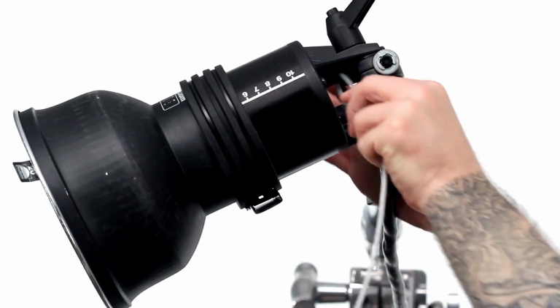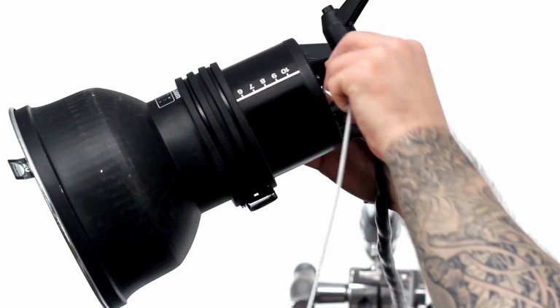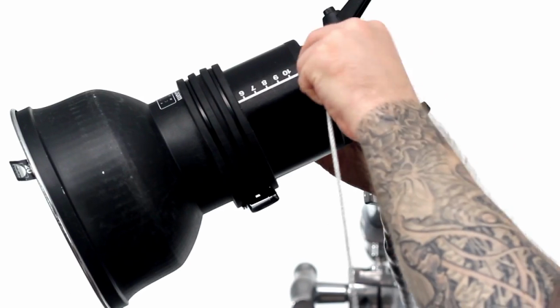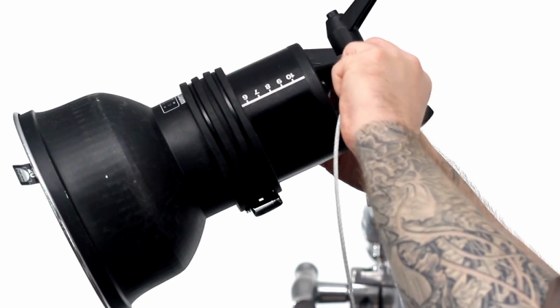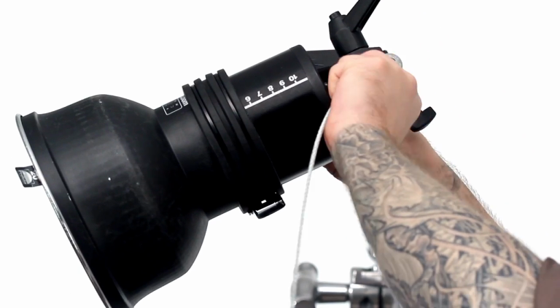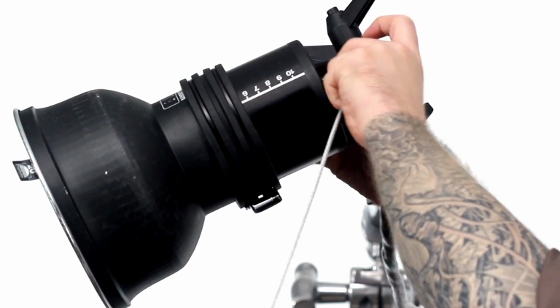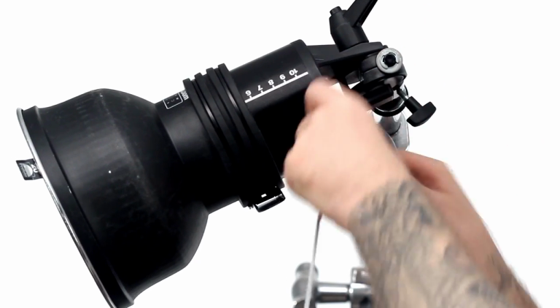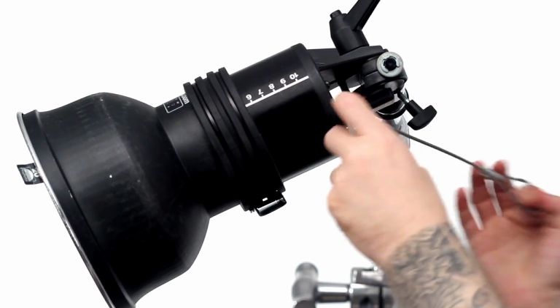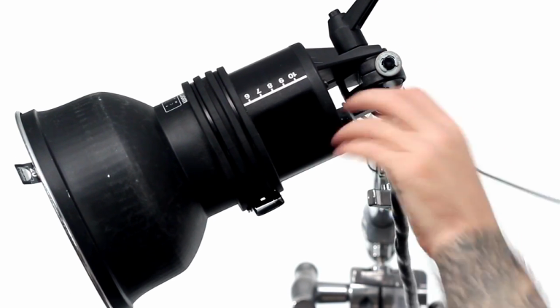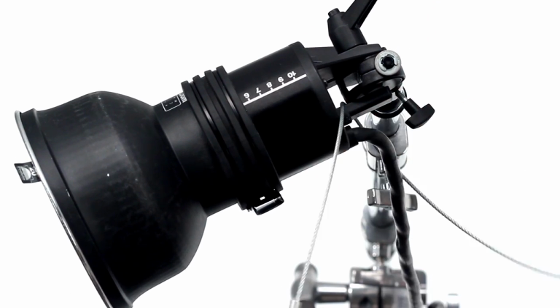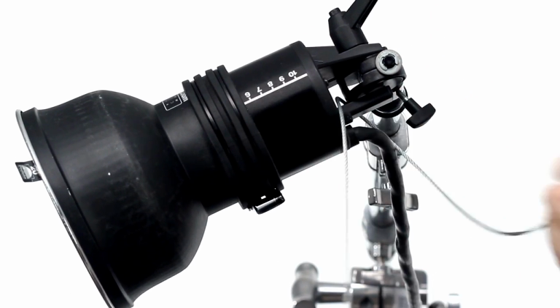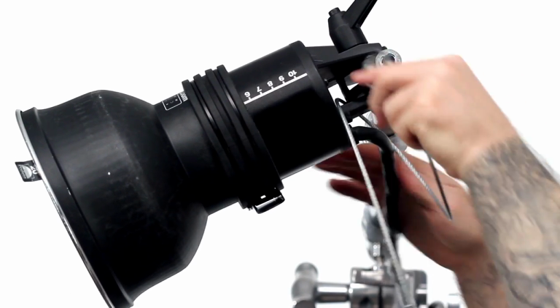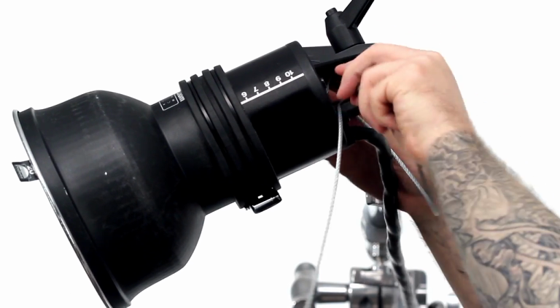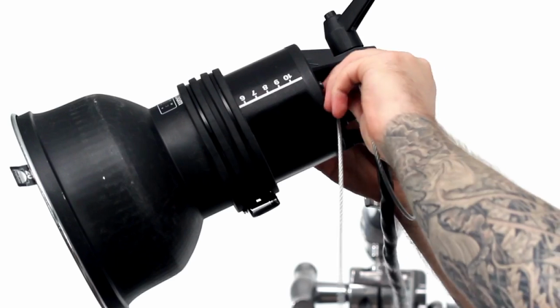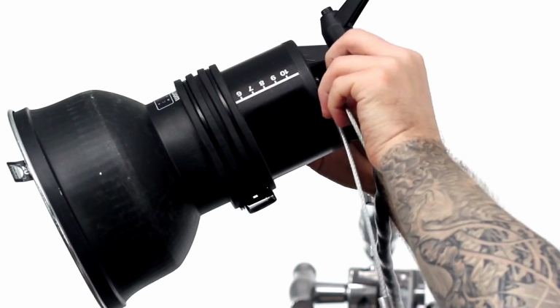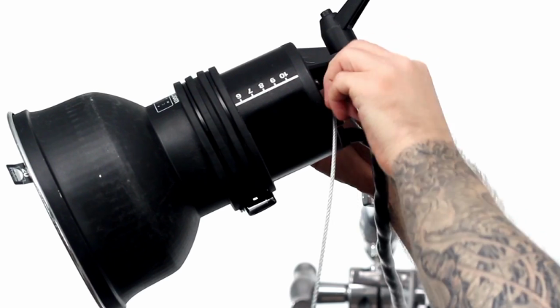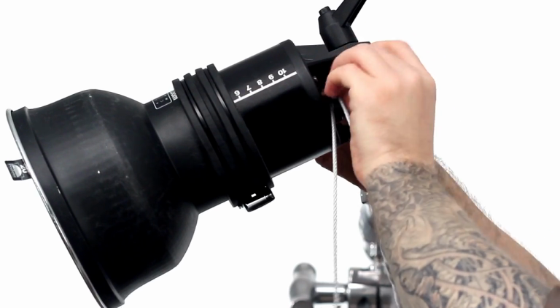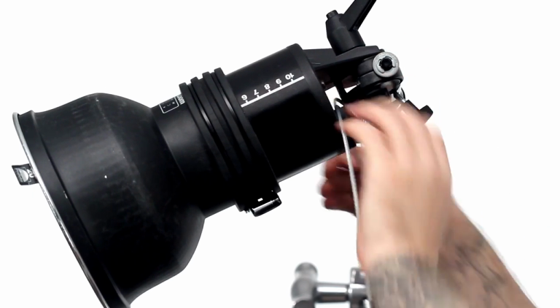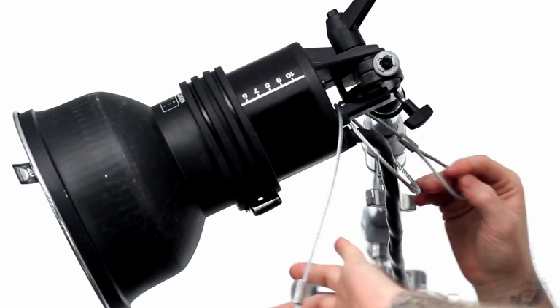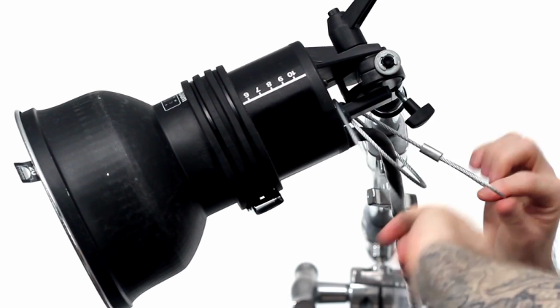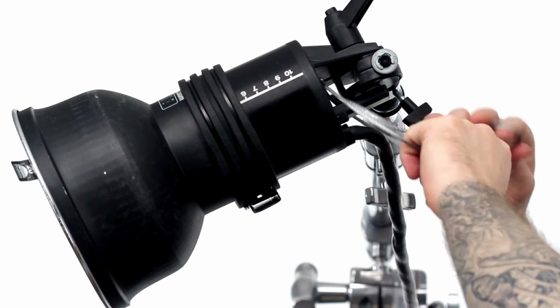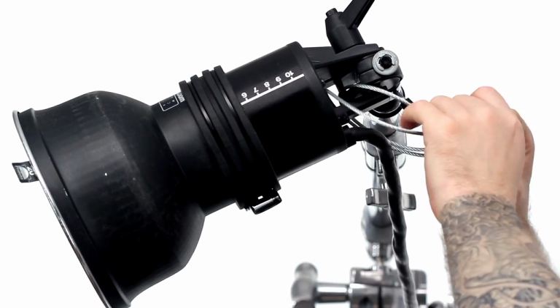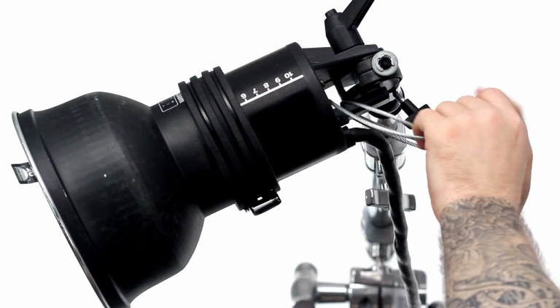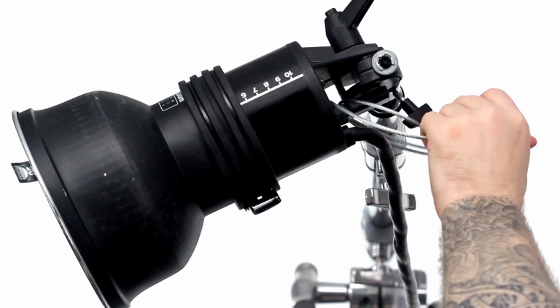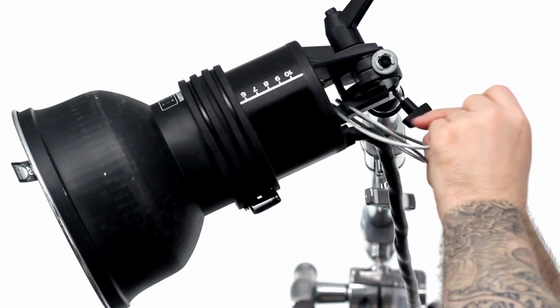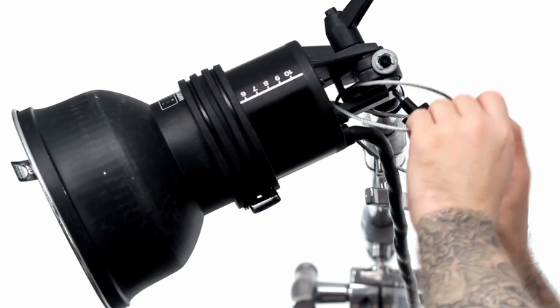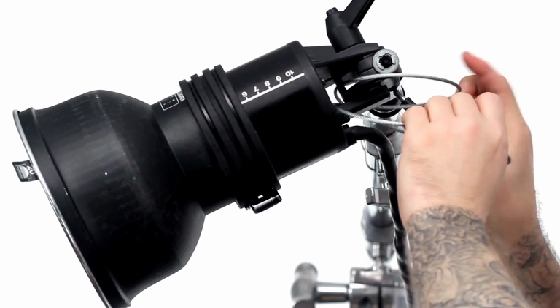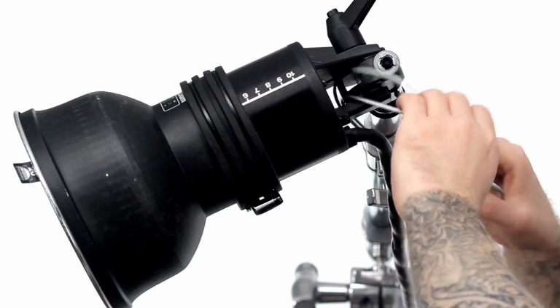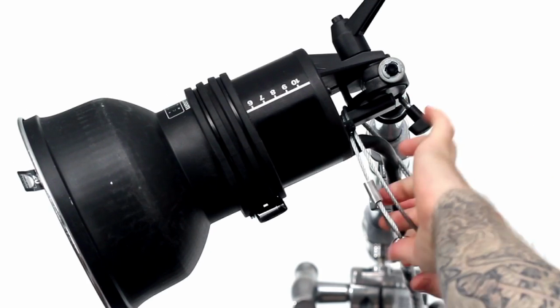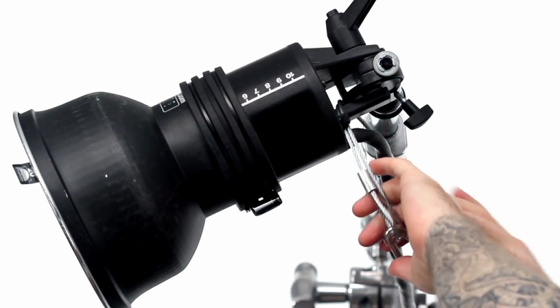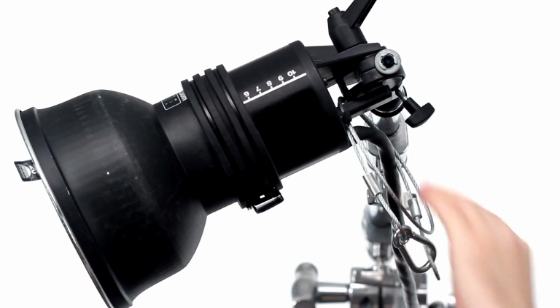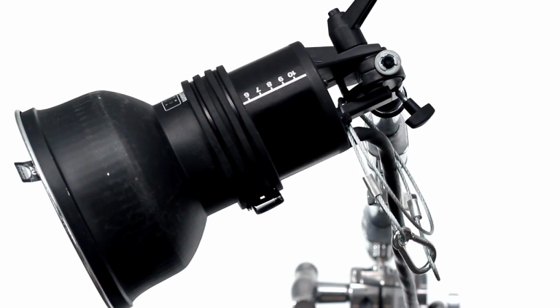Simply place one end through the mounting block of the Profoto head. You want to remove as much slack as possible. In this case, I've doubled up the cable.